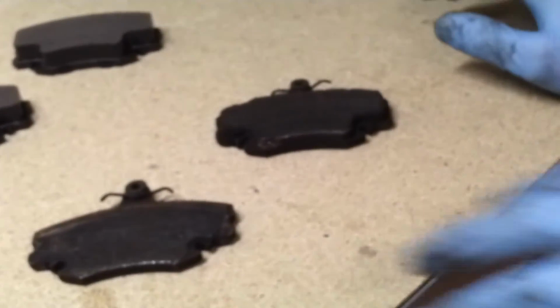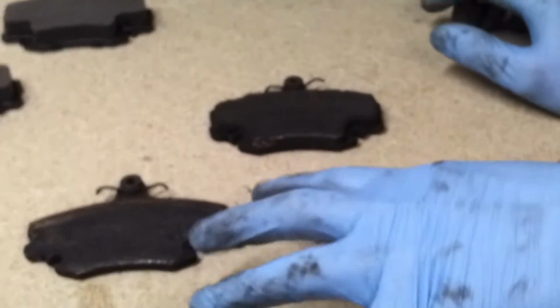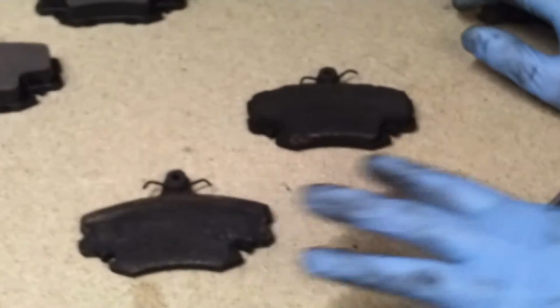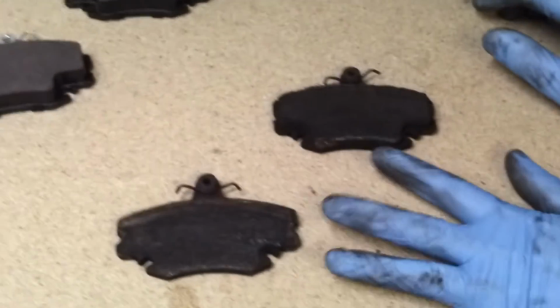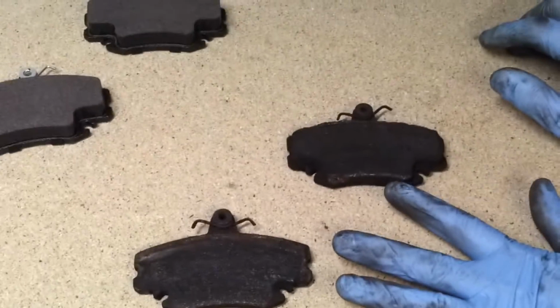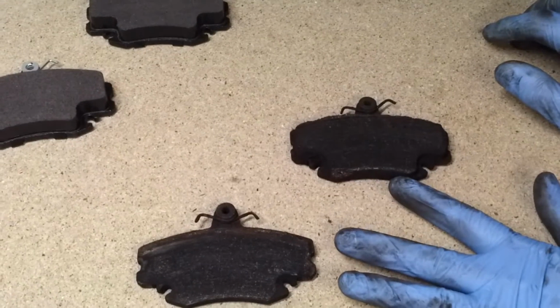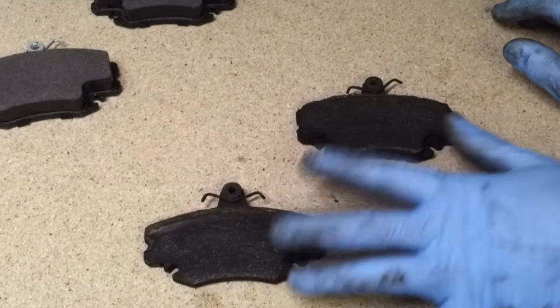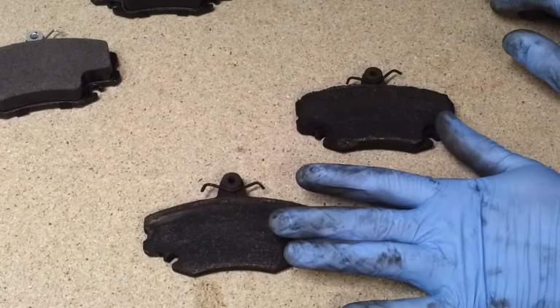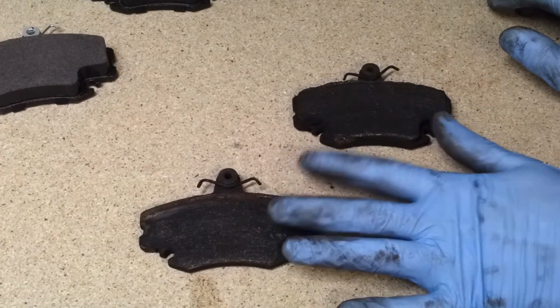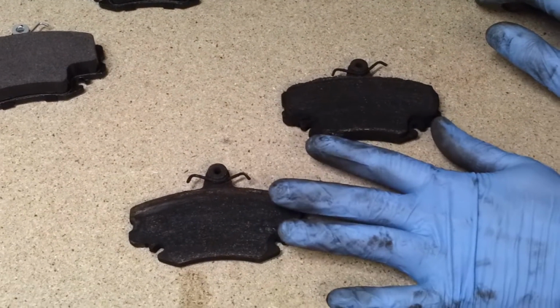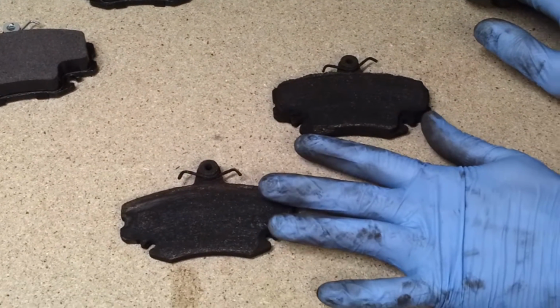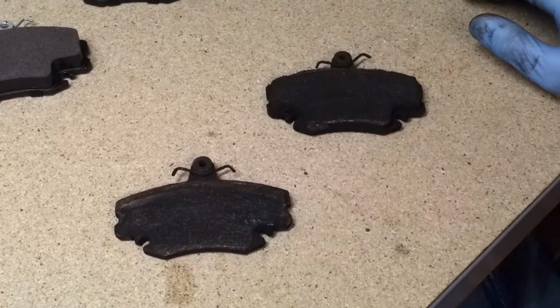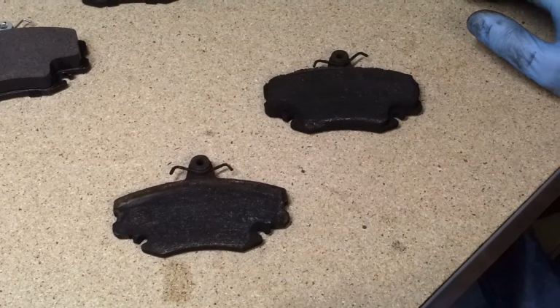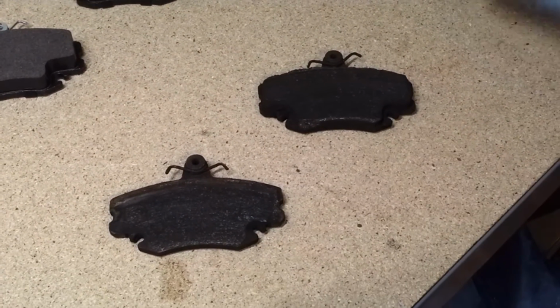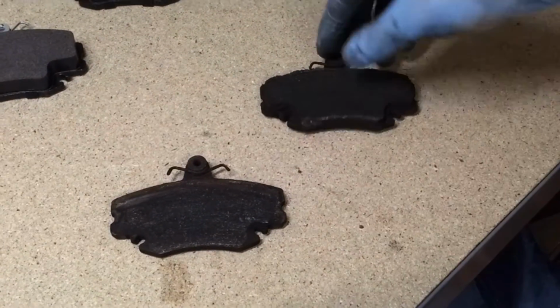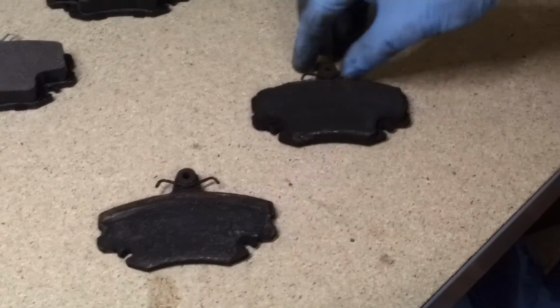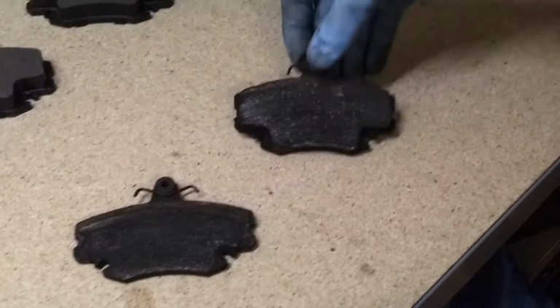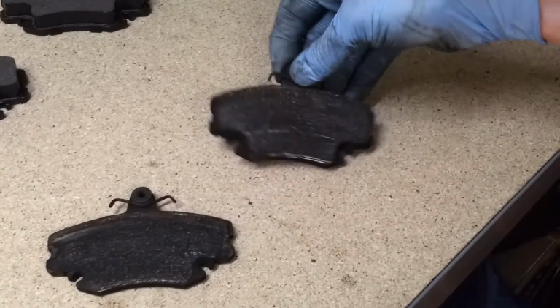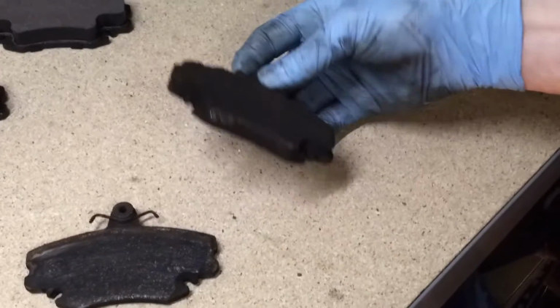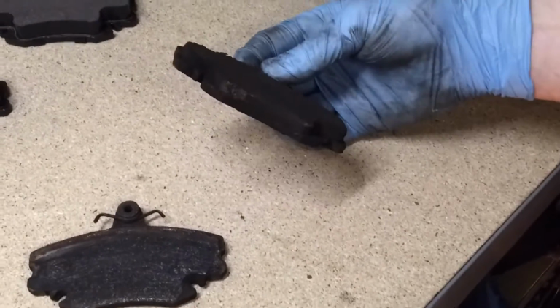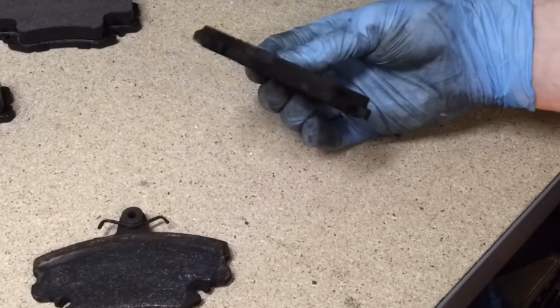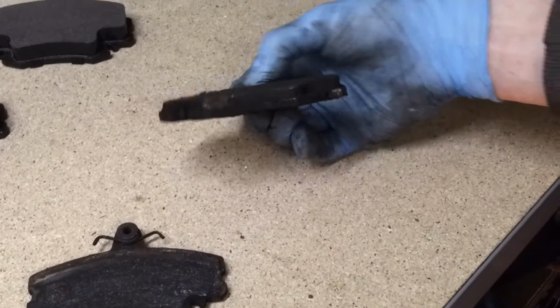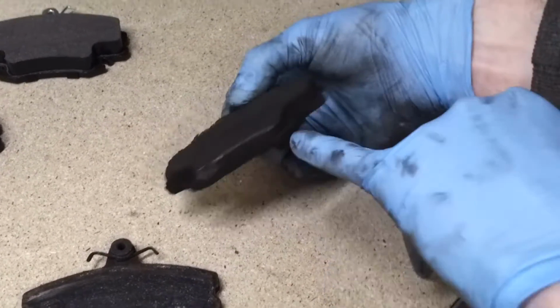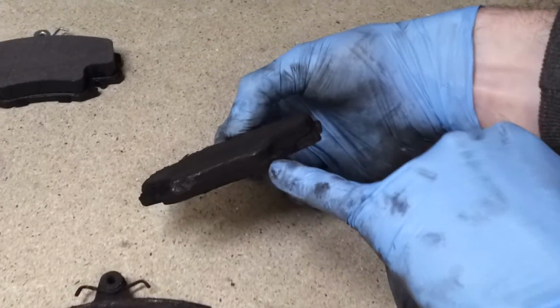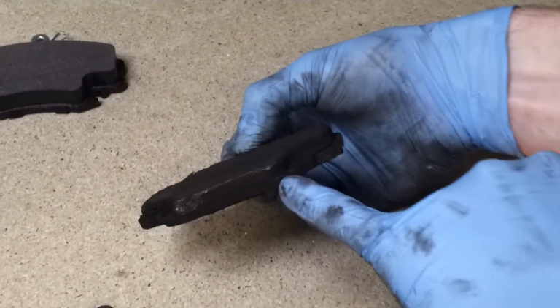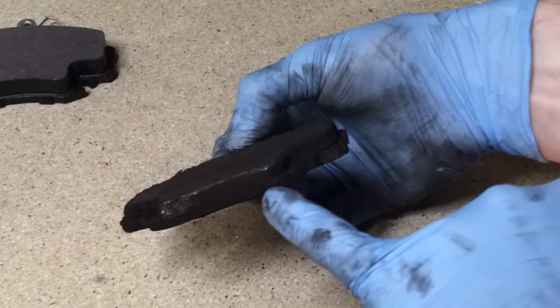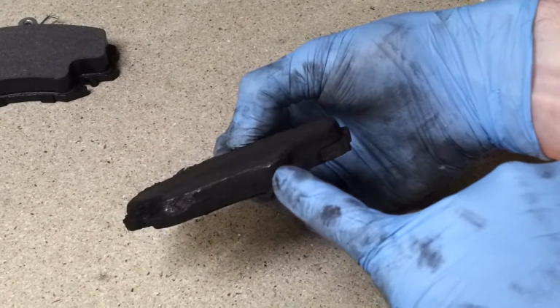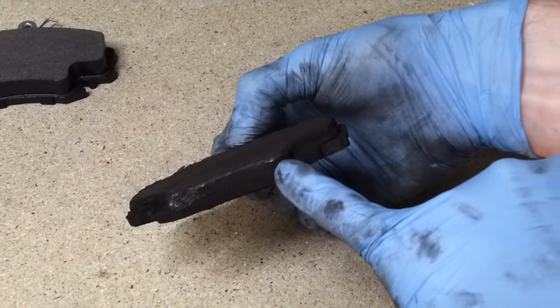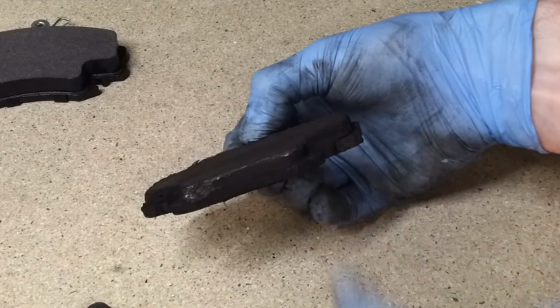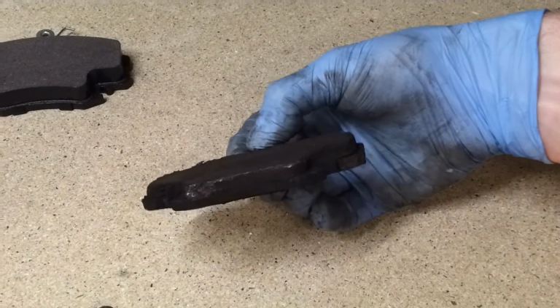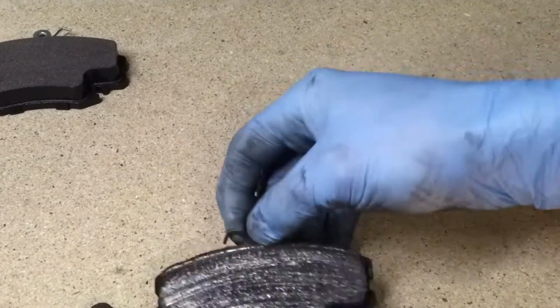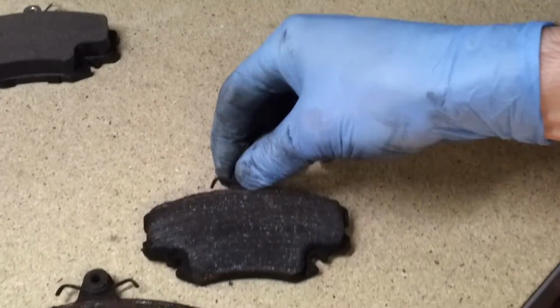Normally when you take the old pads out of the car, you'd expect both on the same side to be at the same wear level. Often they are. When I took out the back pad, though, facing the engine, this one has still got plenty of life left in it — easily 5mm, which is plenty.